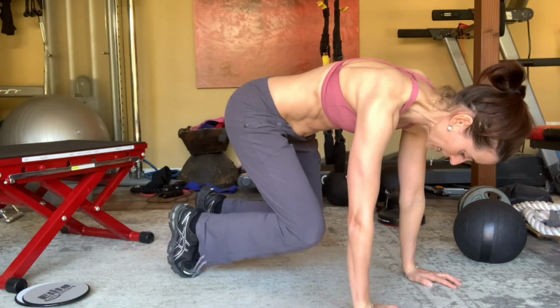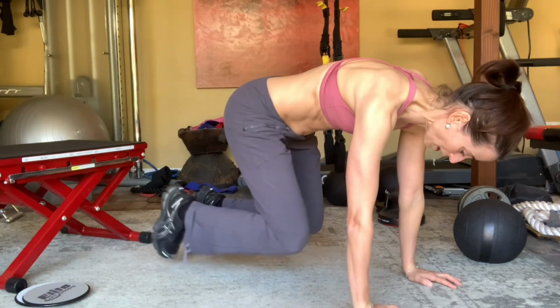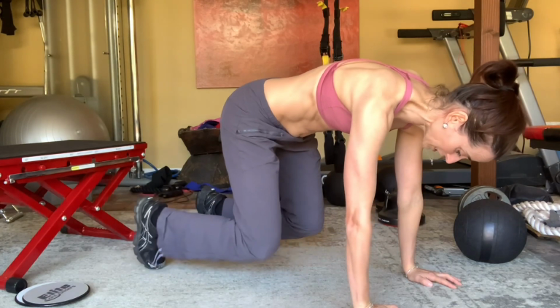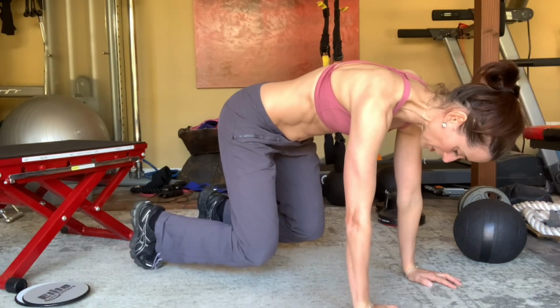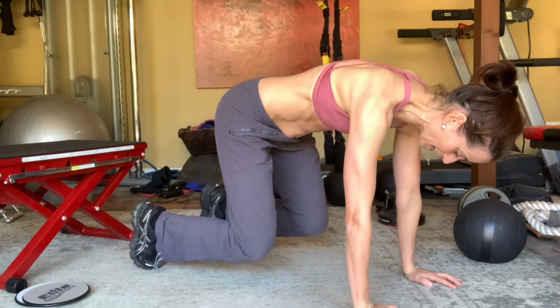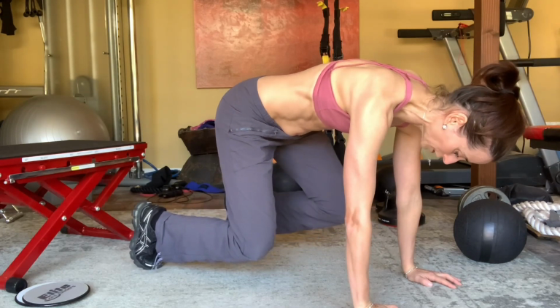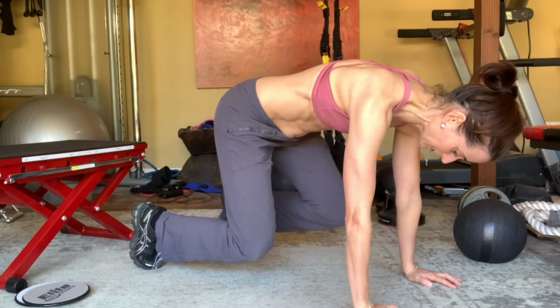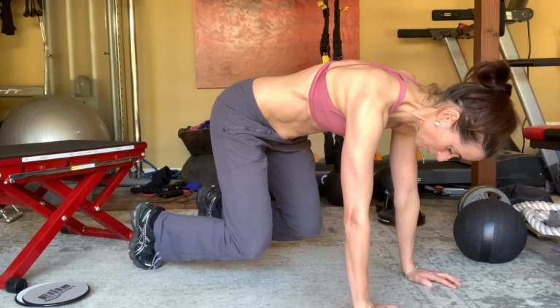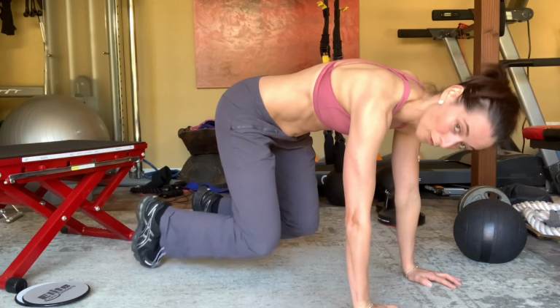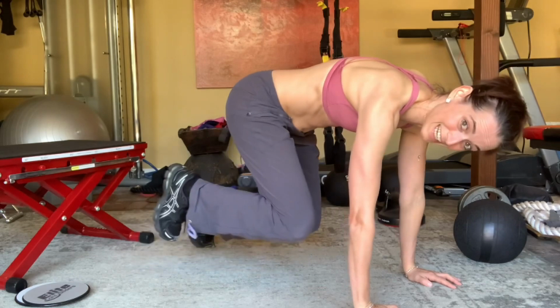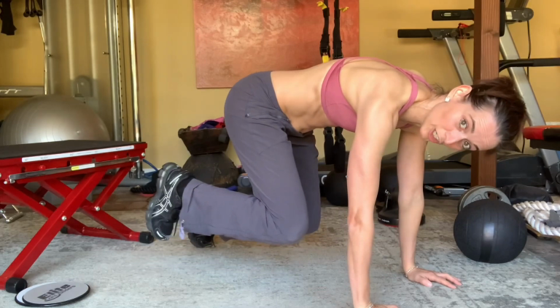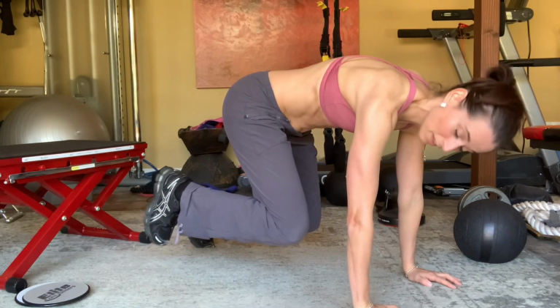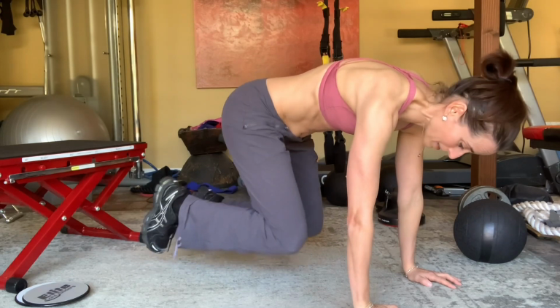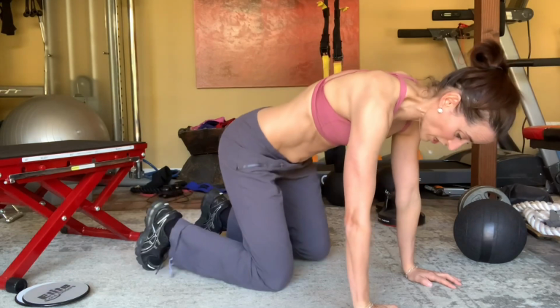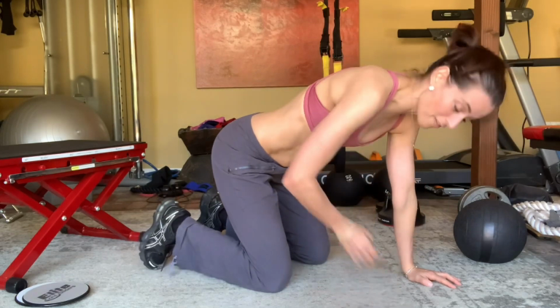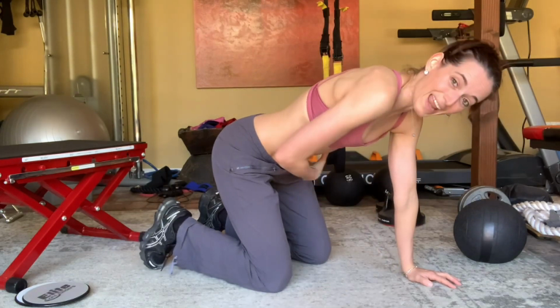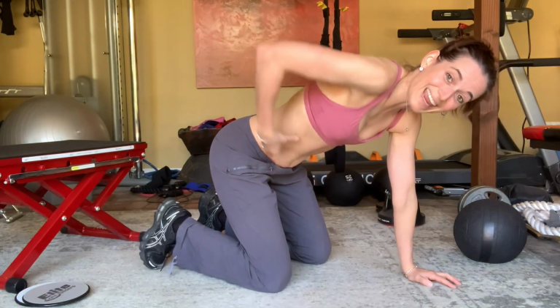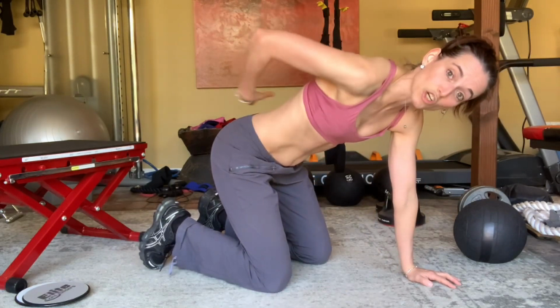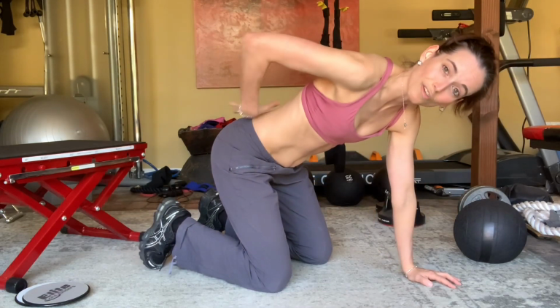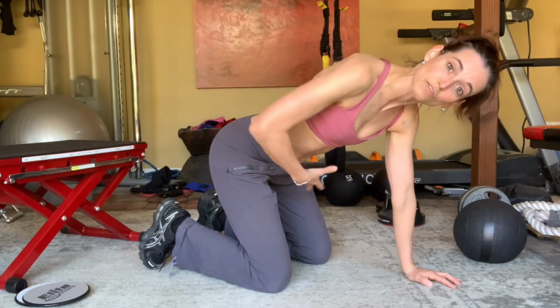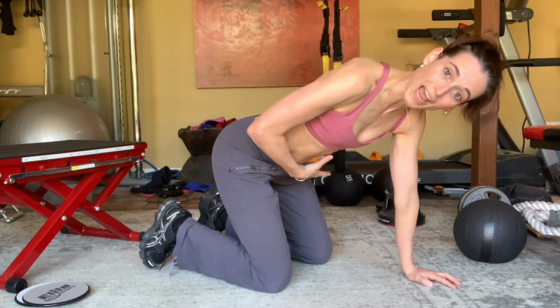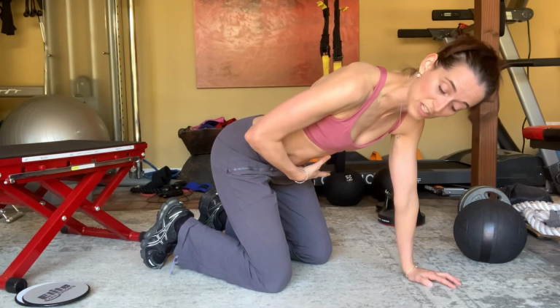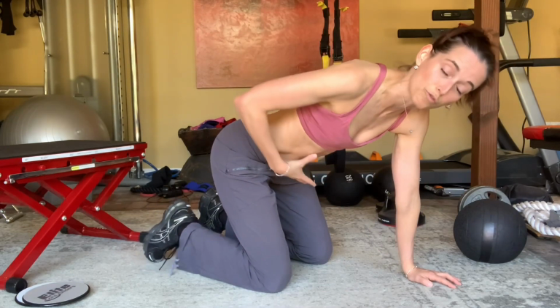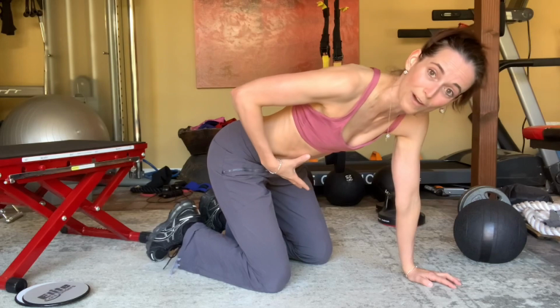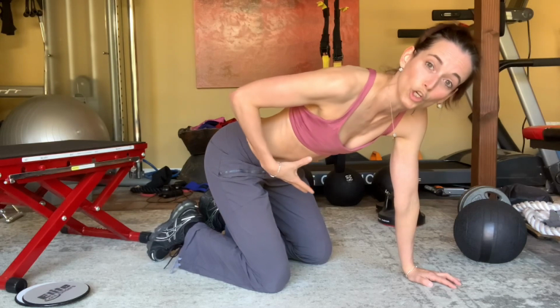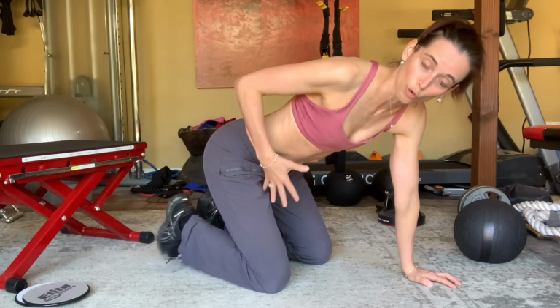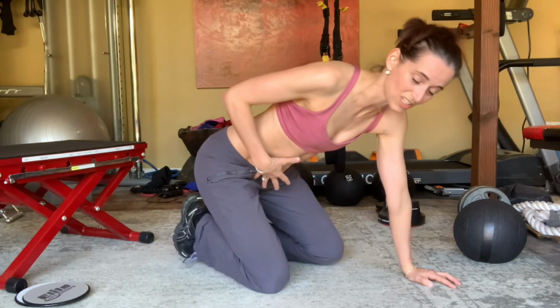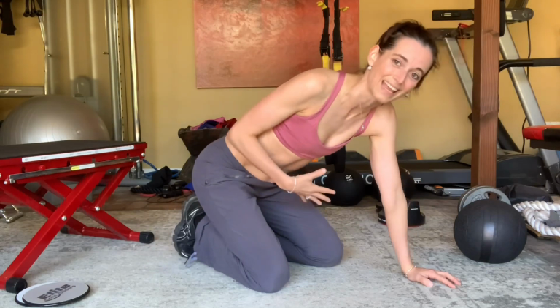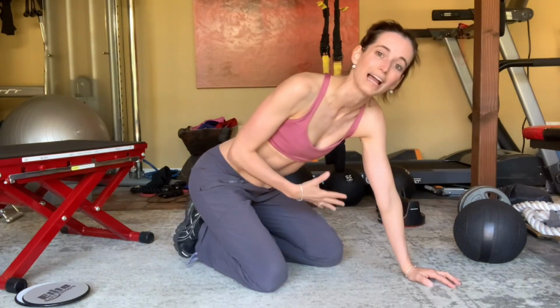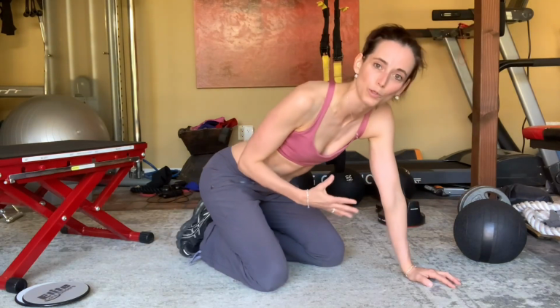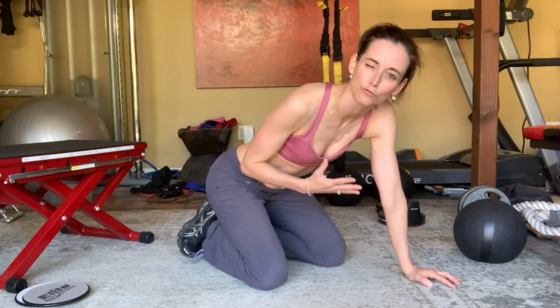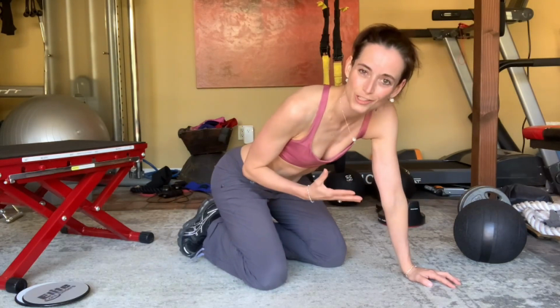When you're lifting up that foot and you're right here, you have to engage your transverse abs that wrap around your waist, and they will help you get really strong.